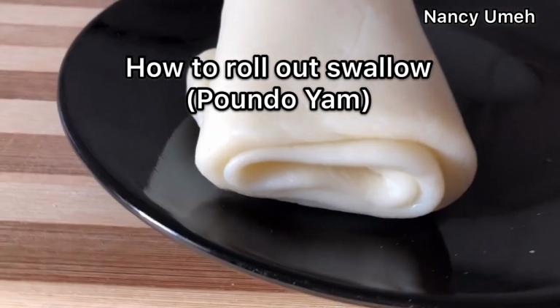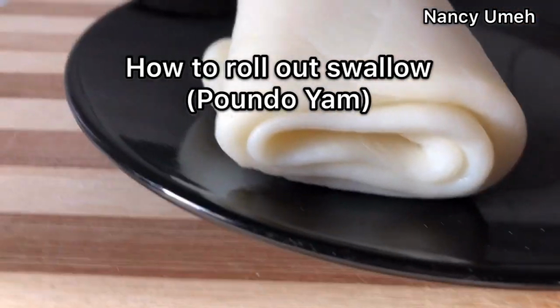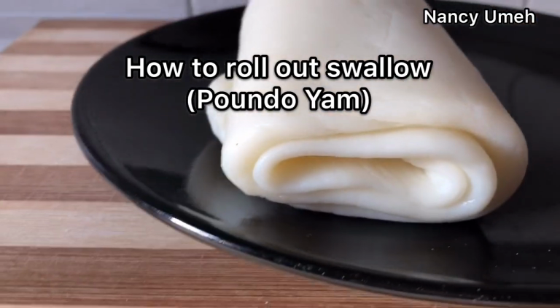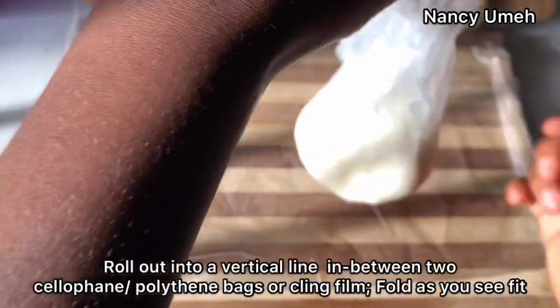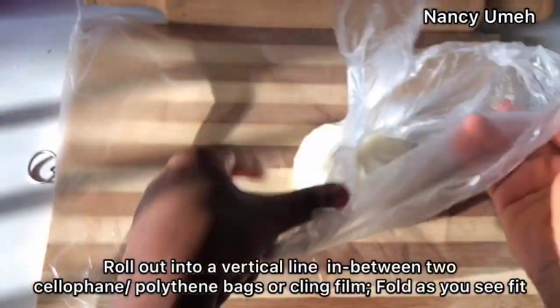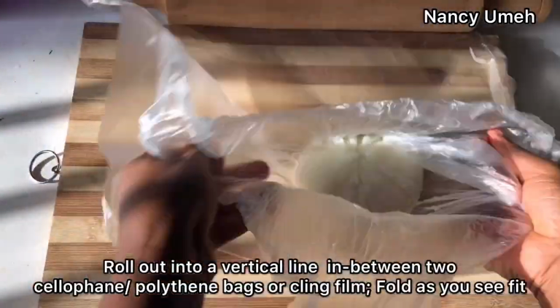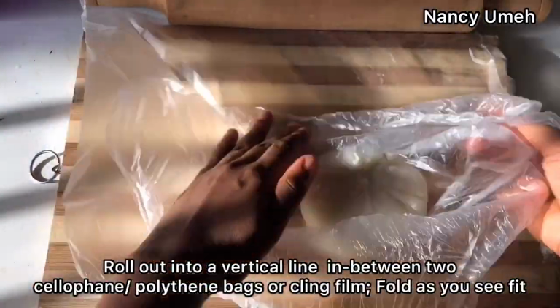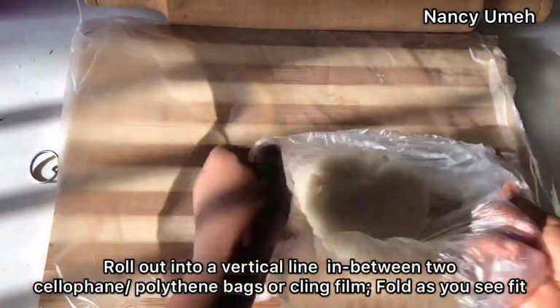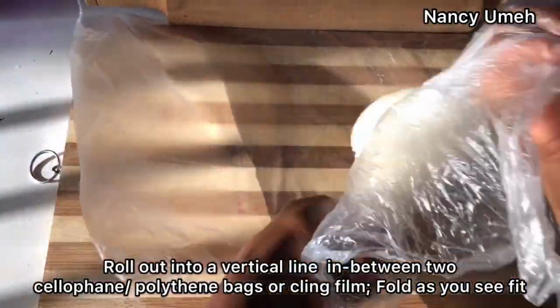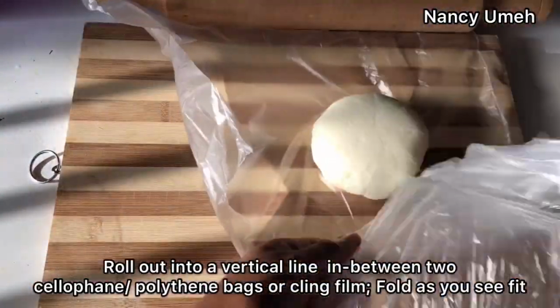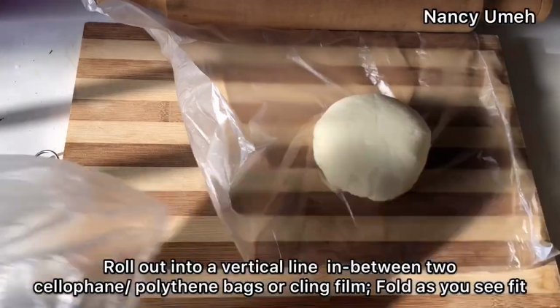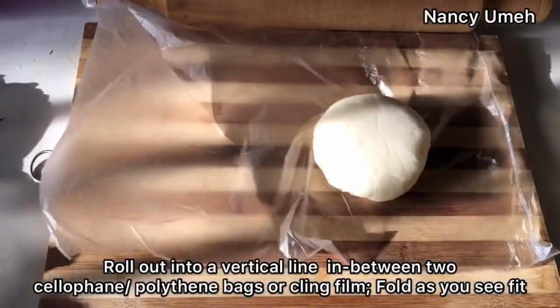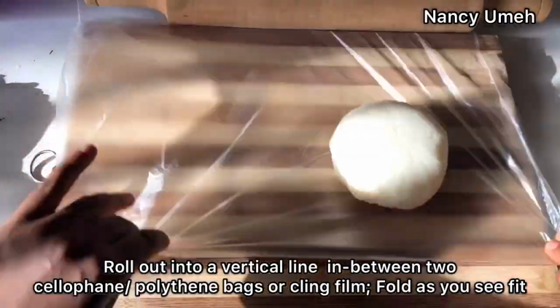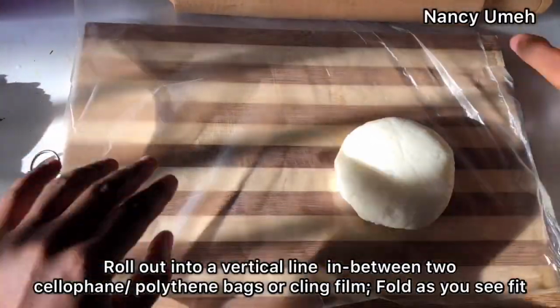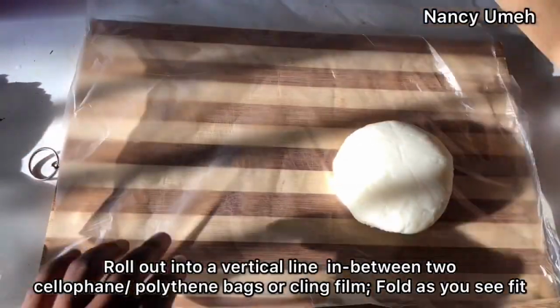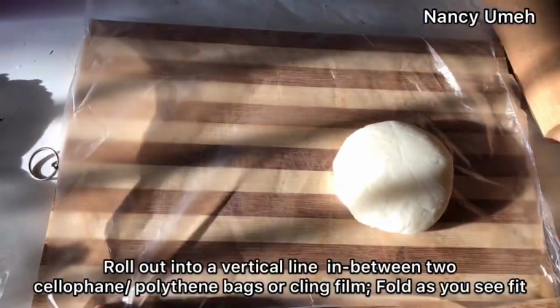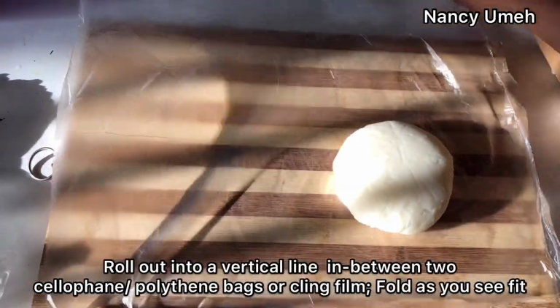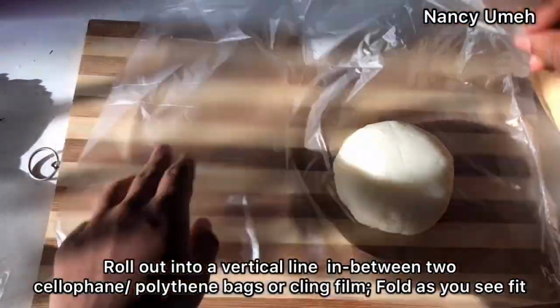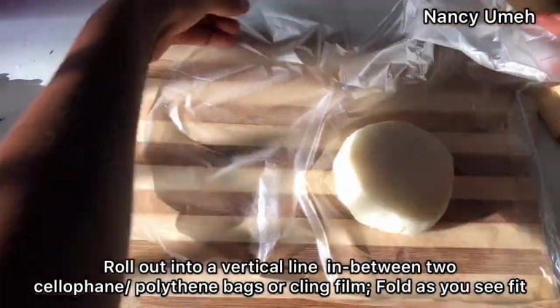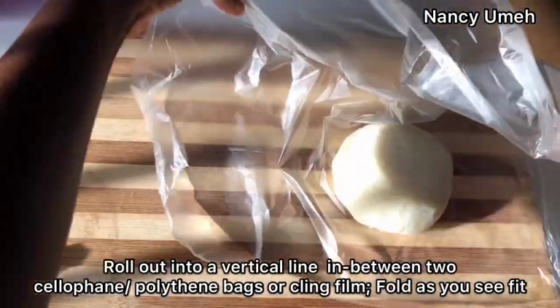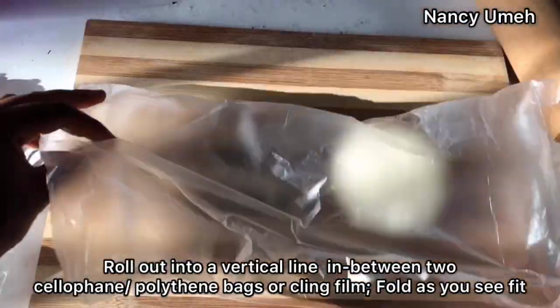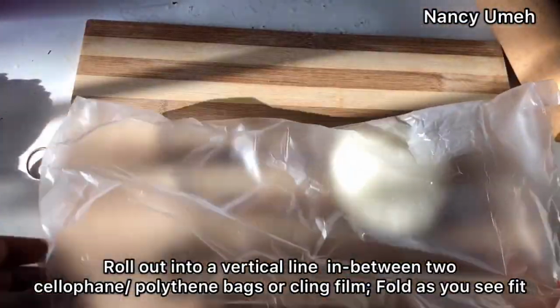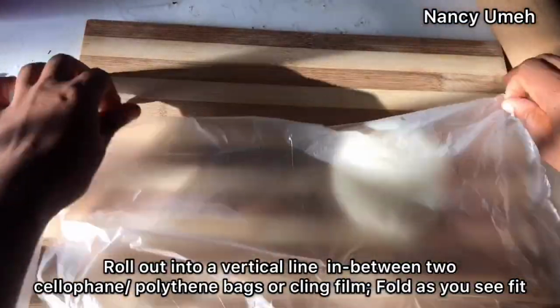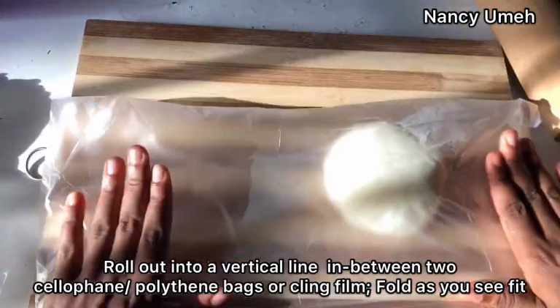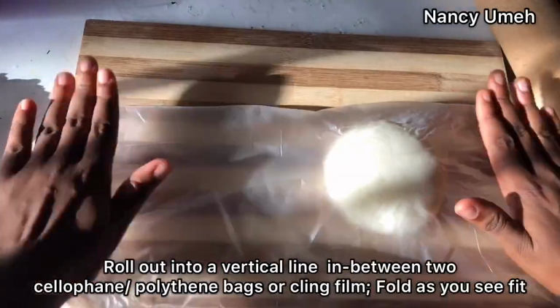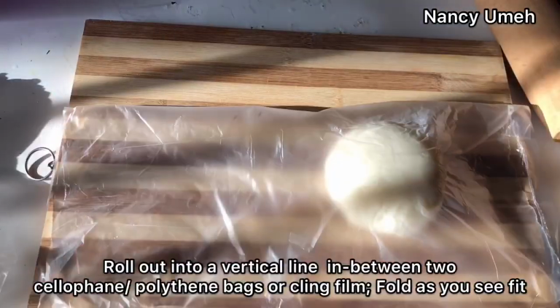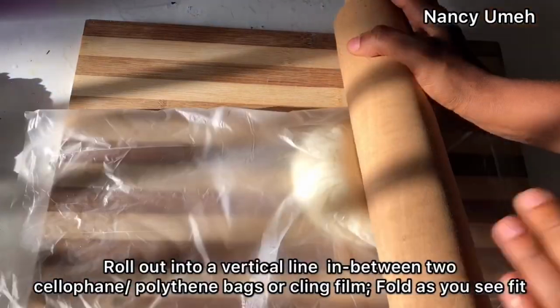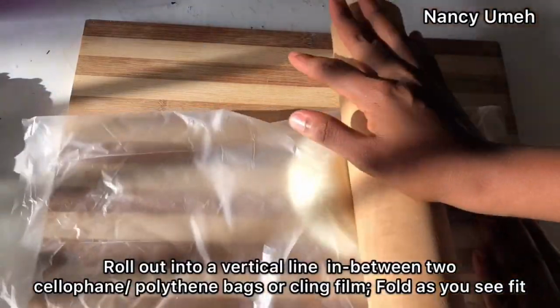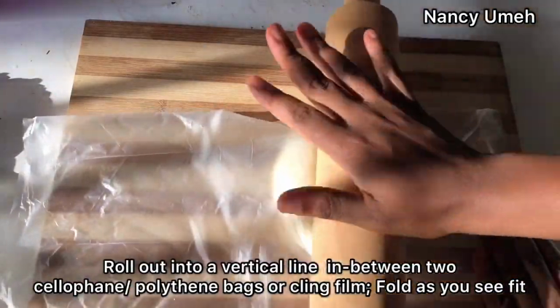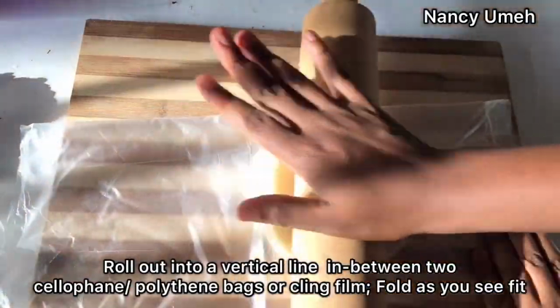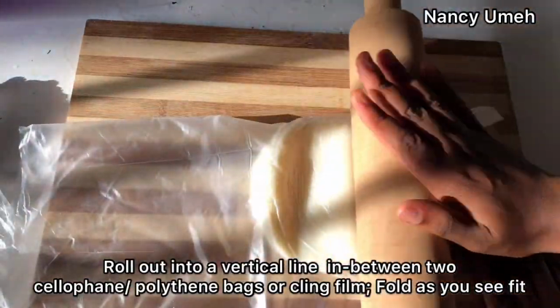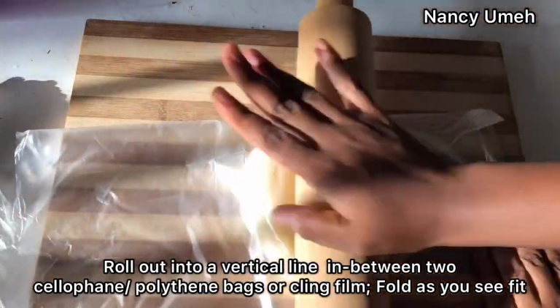Please make sure it's not too hot before you start to roll. You basically need a cling film, or a nylon bag or cellophane bag that has been cut into two so it's really long.